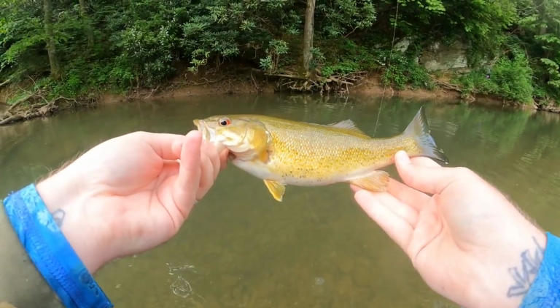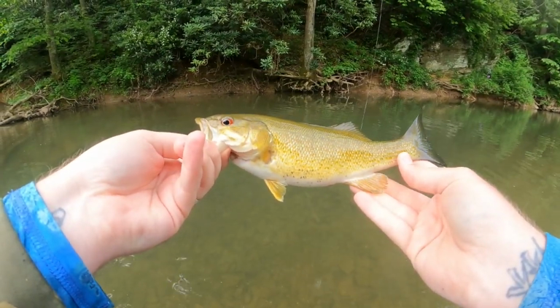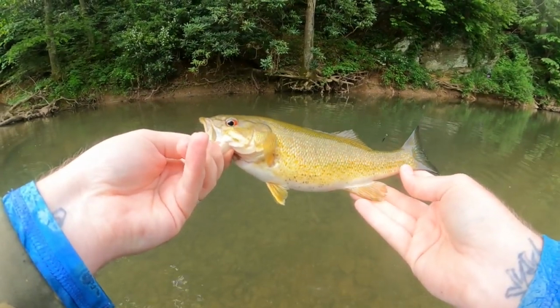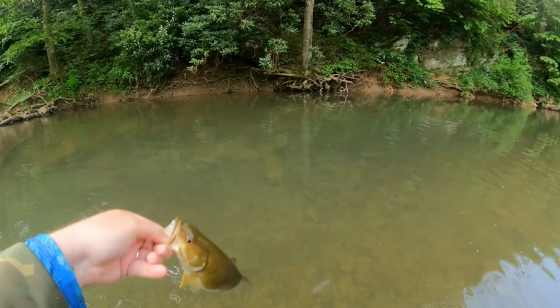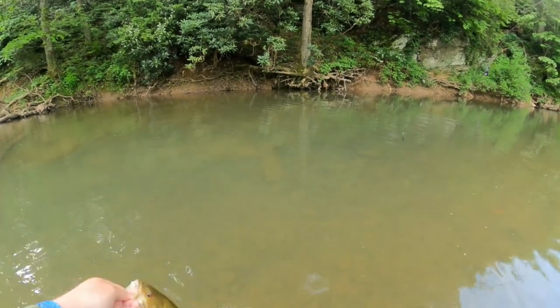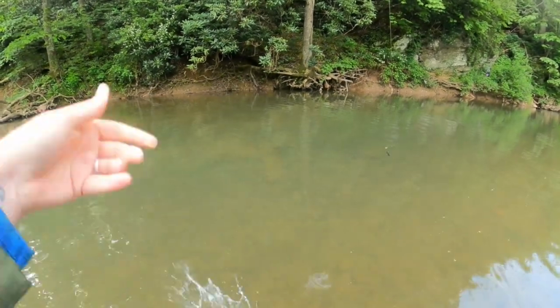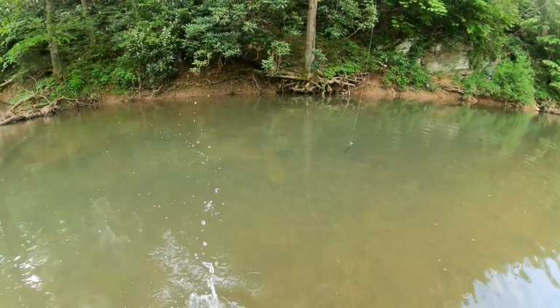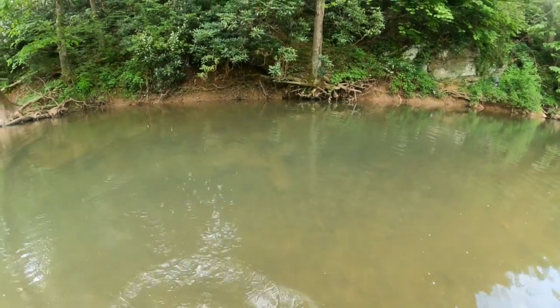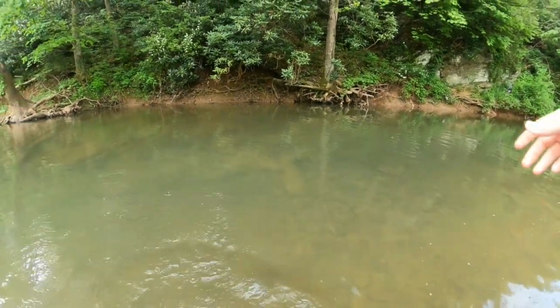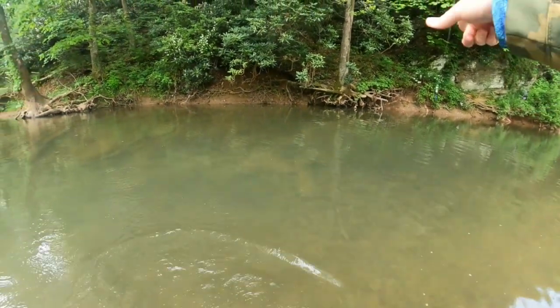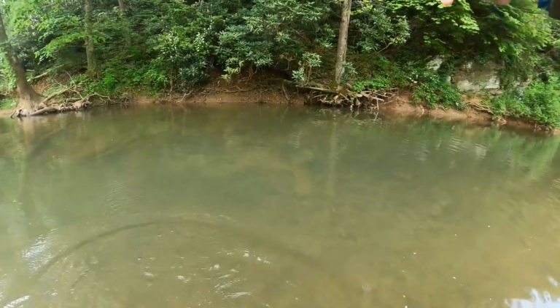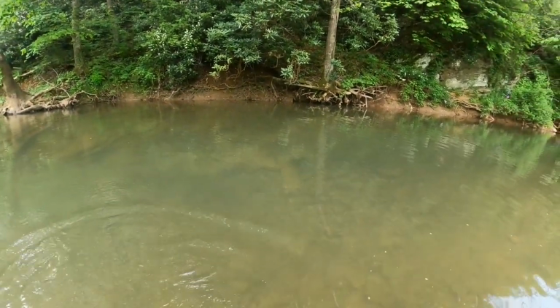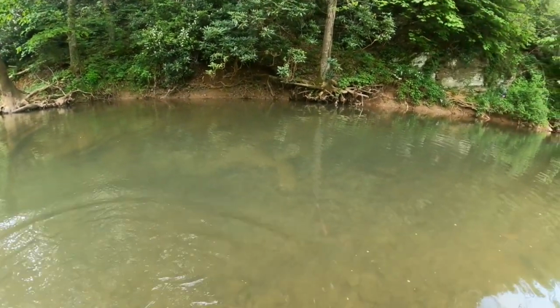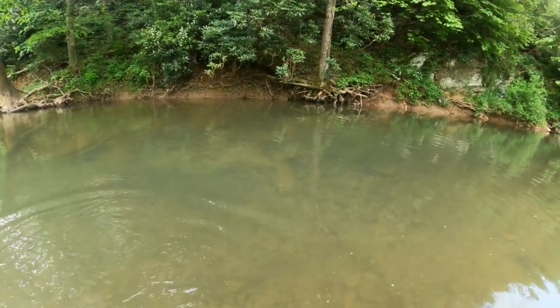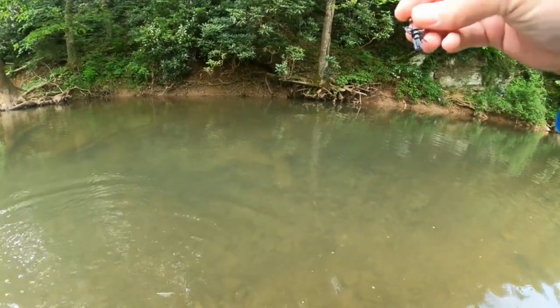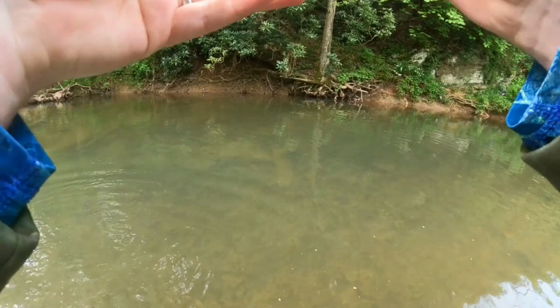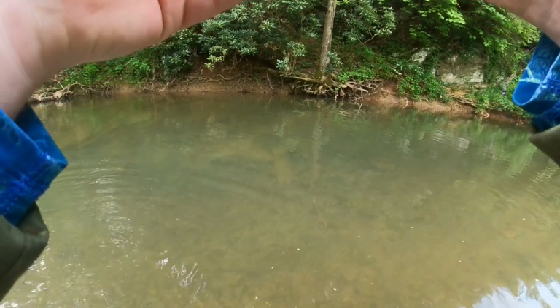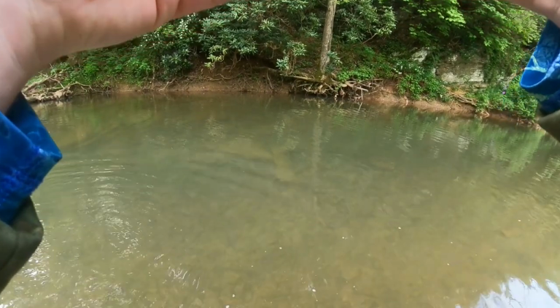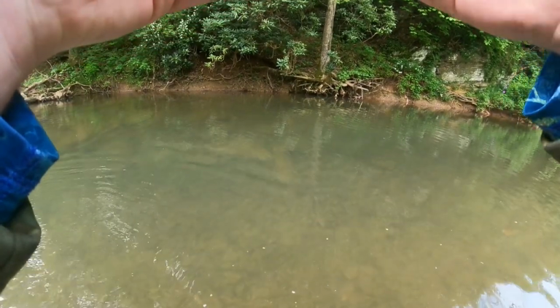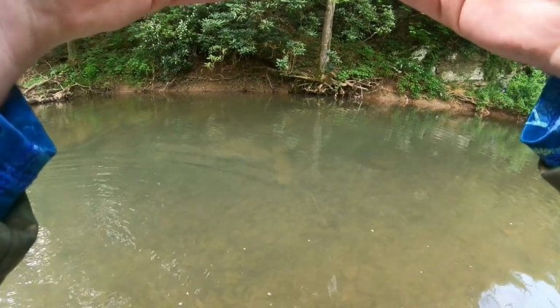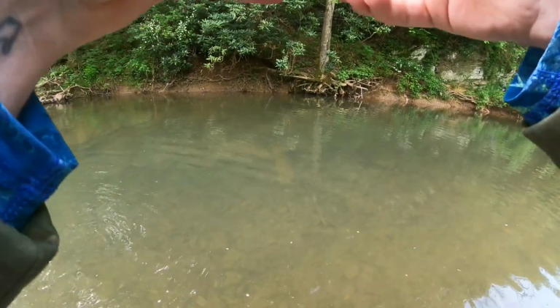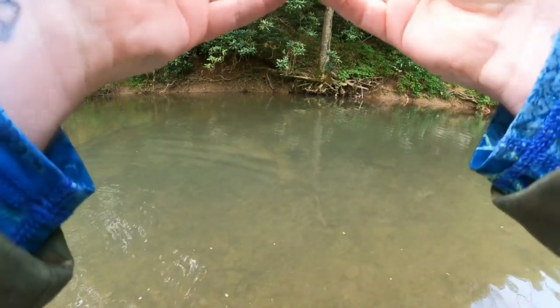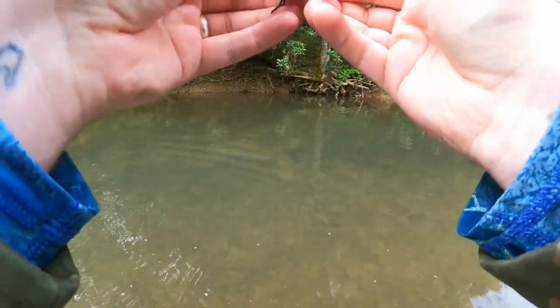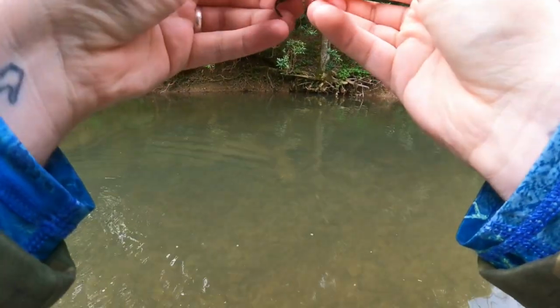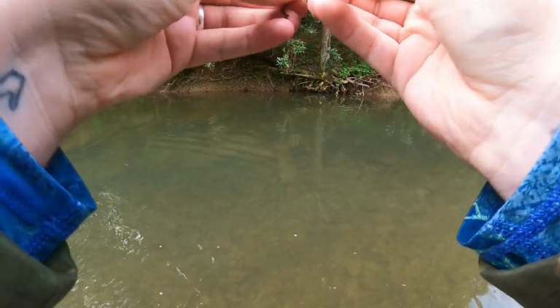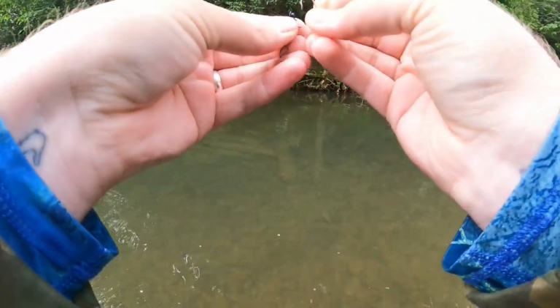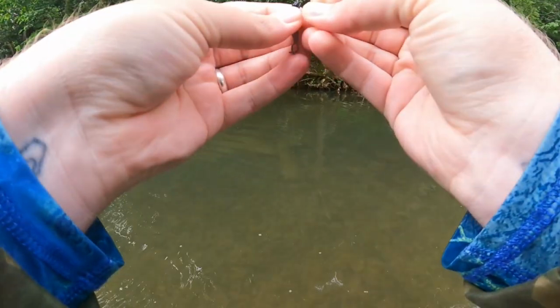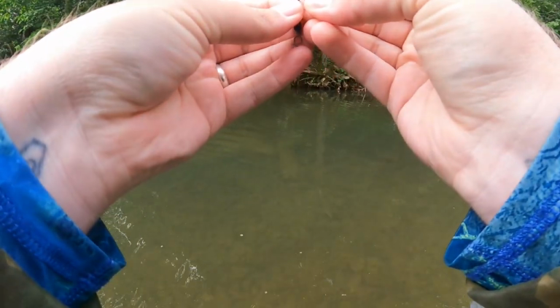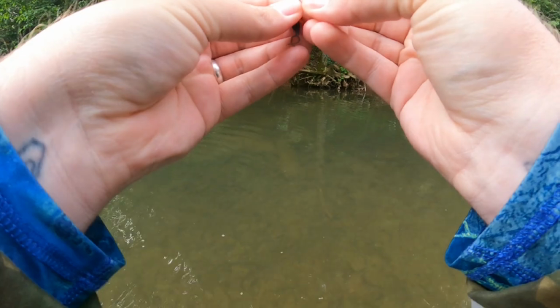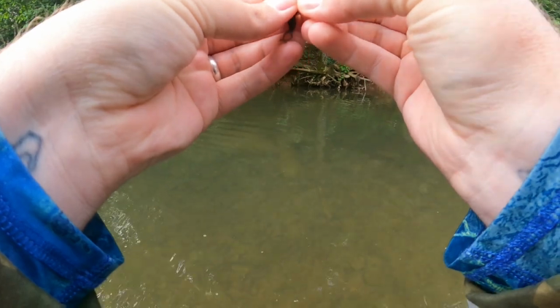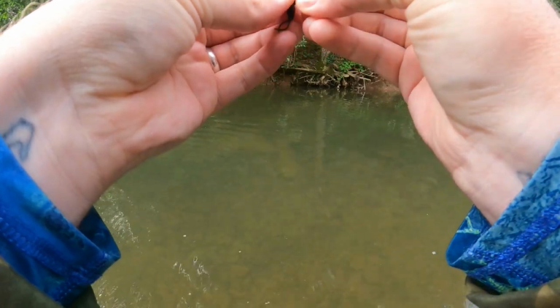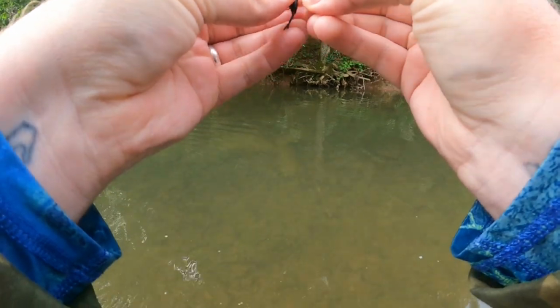Catching them all out of here this morning. Started off throwing that yellow but they didn't really want it. Switched over to that black and it's been on fire ever since. Heck yeah!